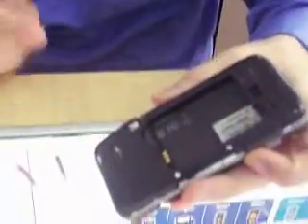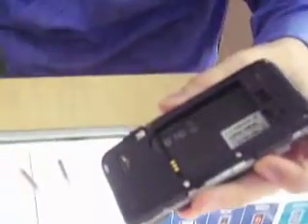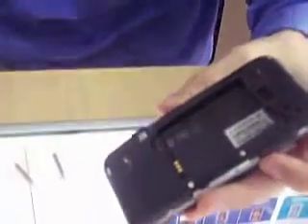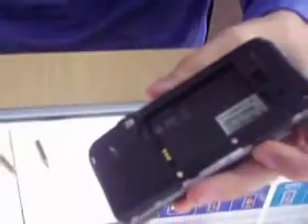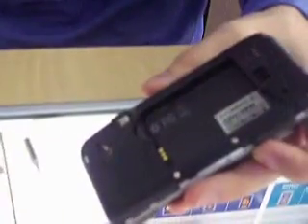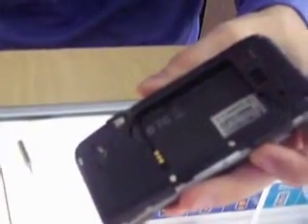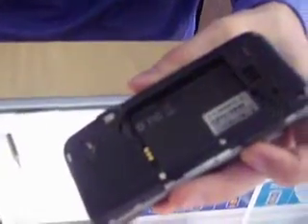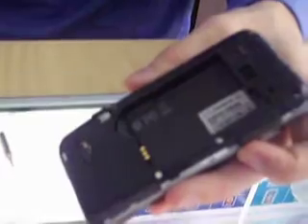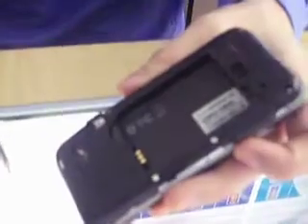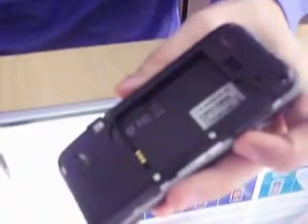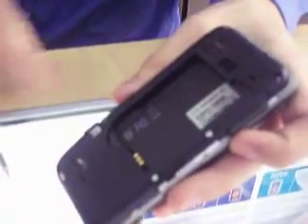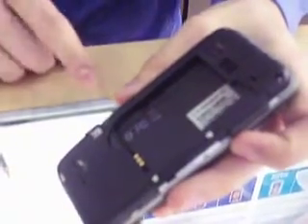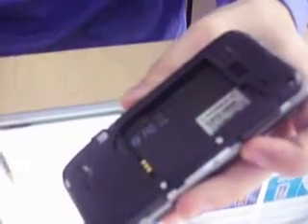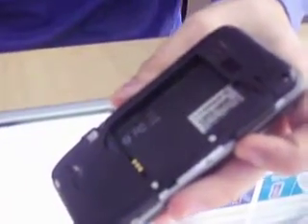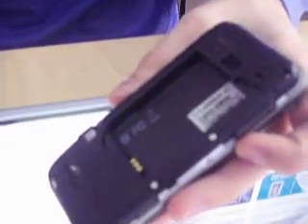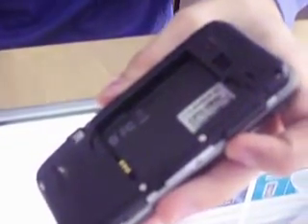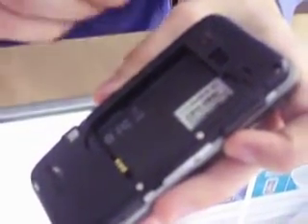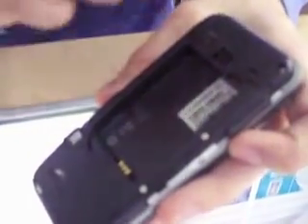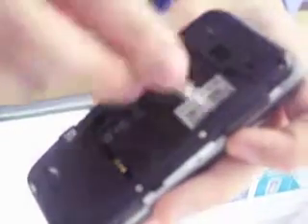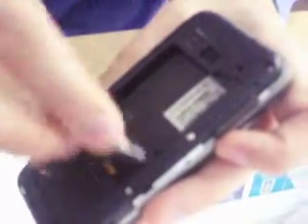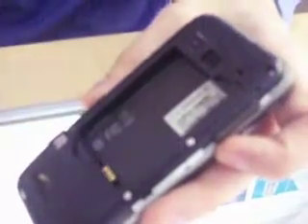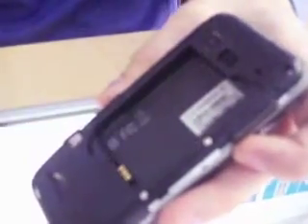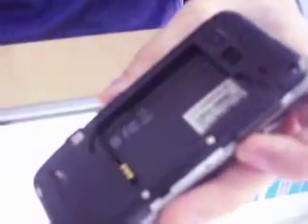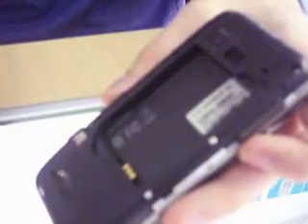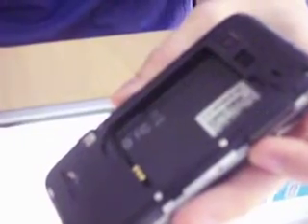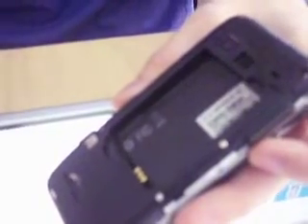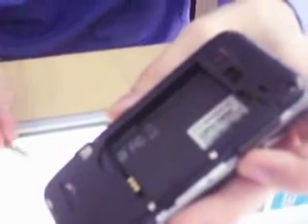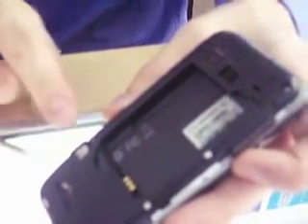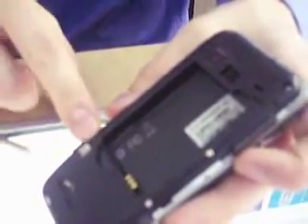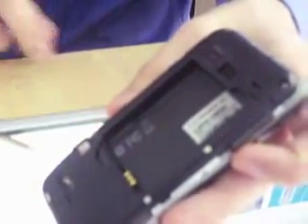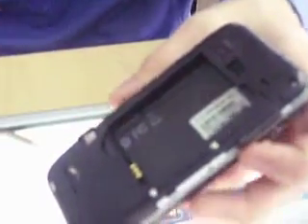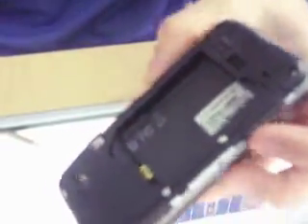We've already taken off our back and our battery. We have four screws in the back — one, two, three, four. That is a size T4, and then we have one T6 right there.